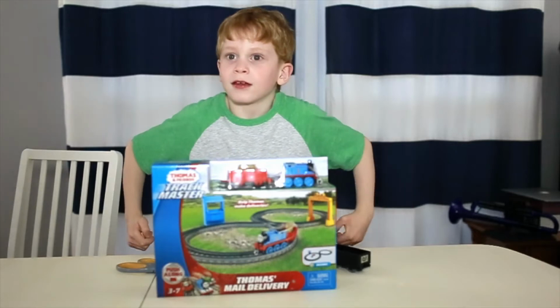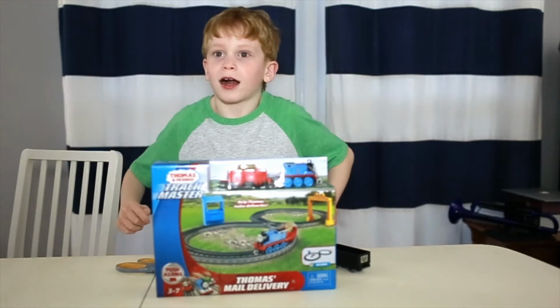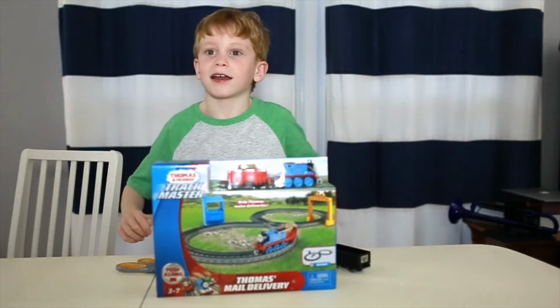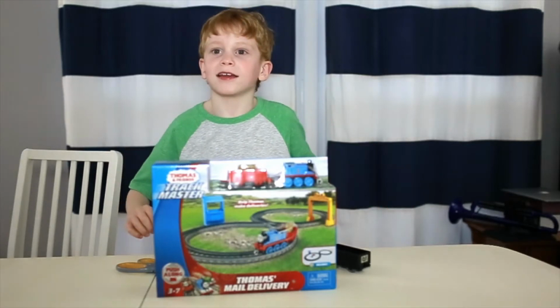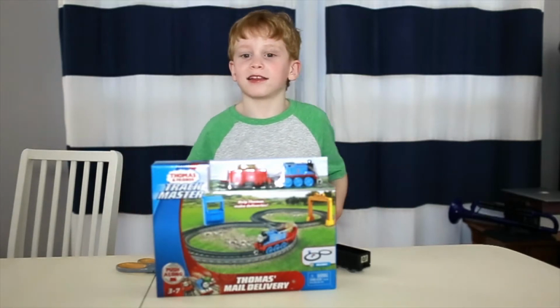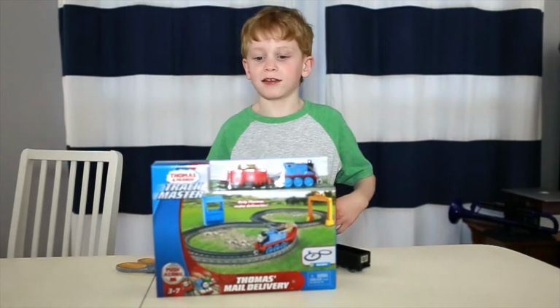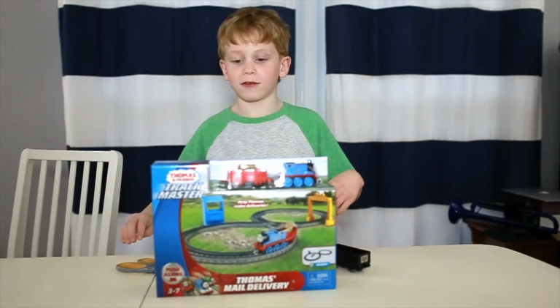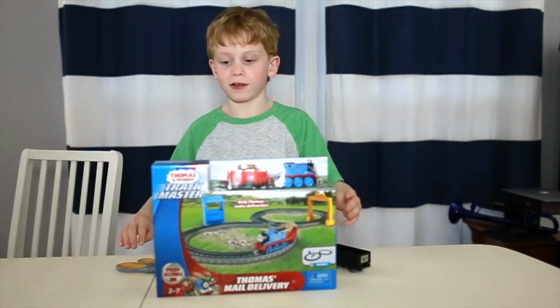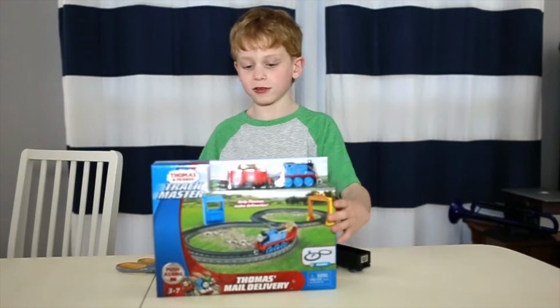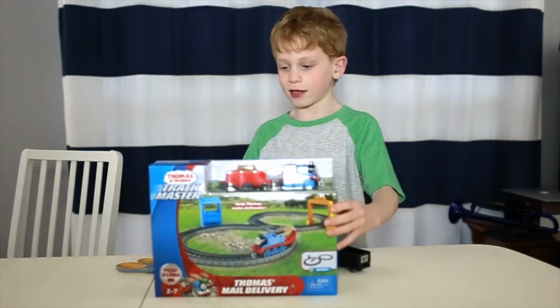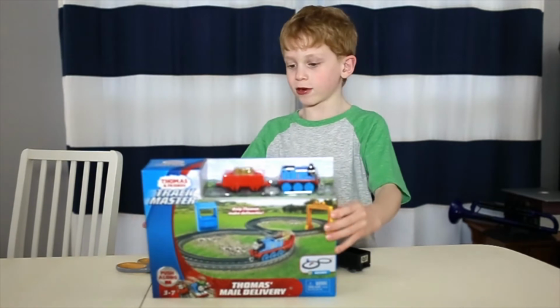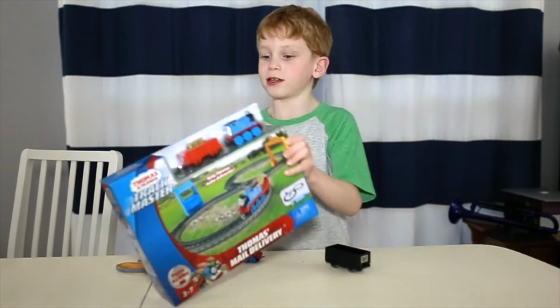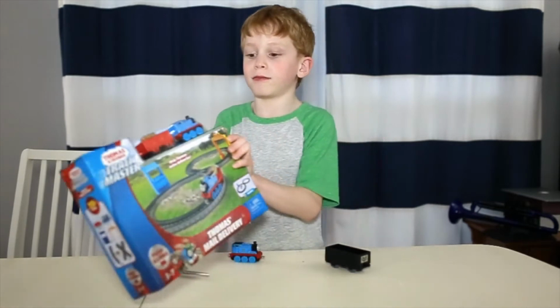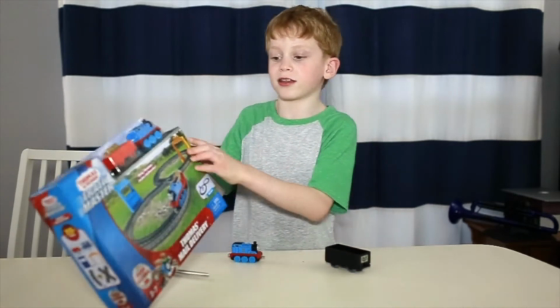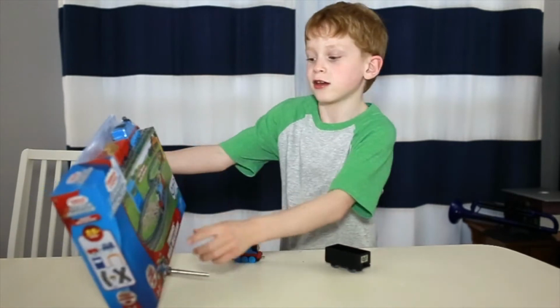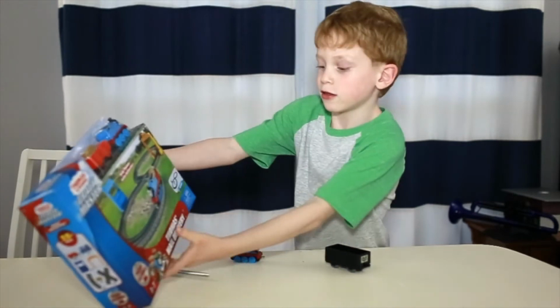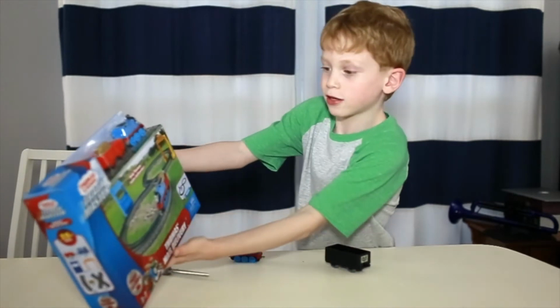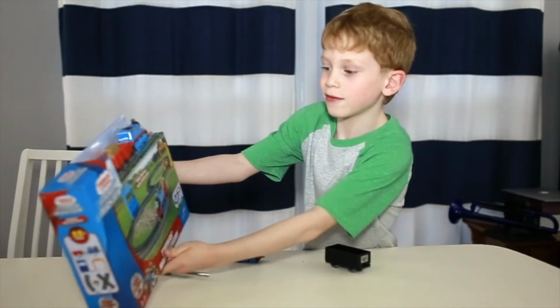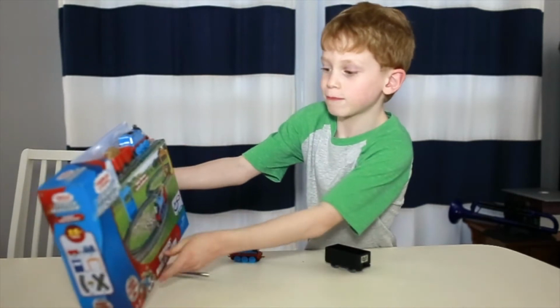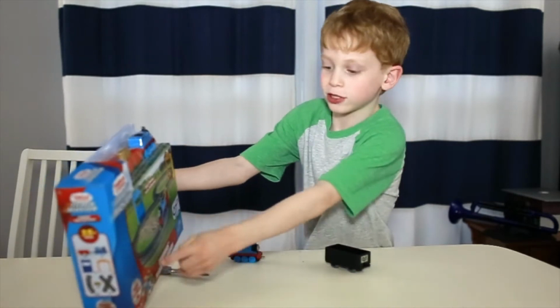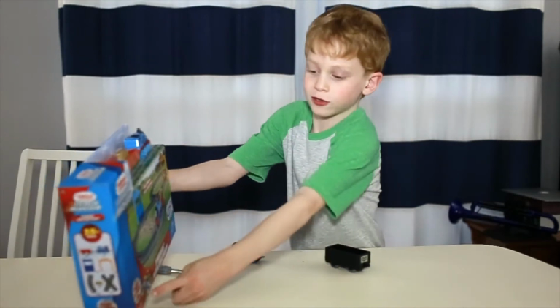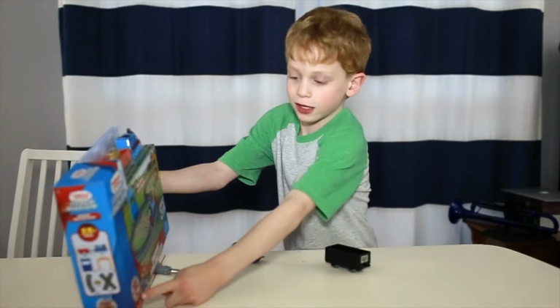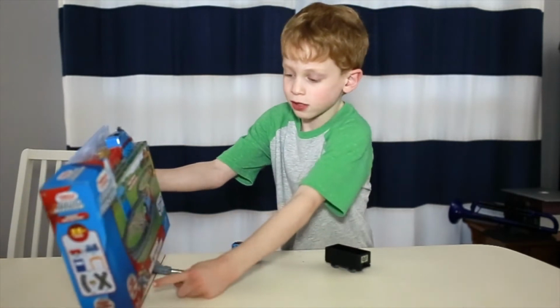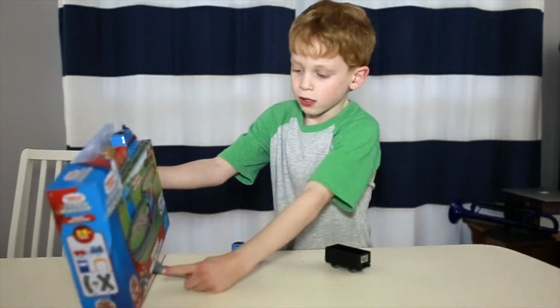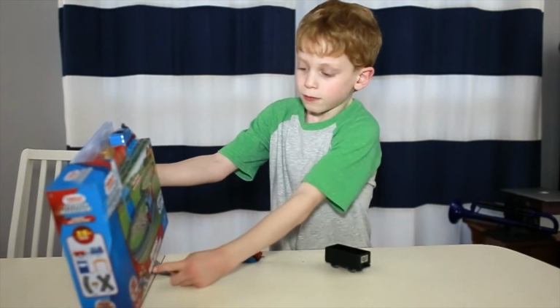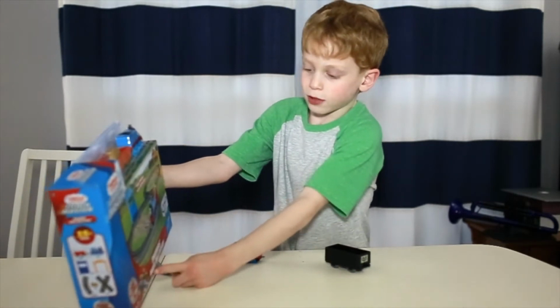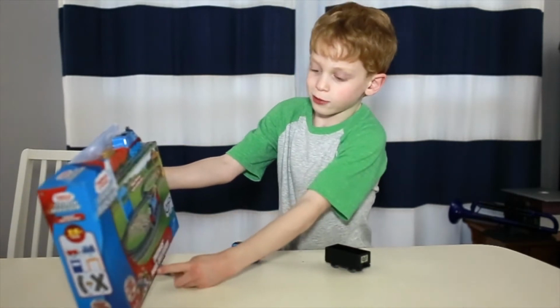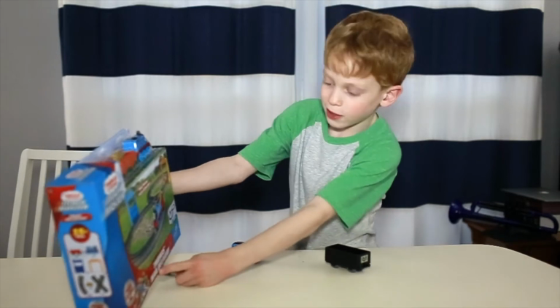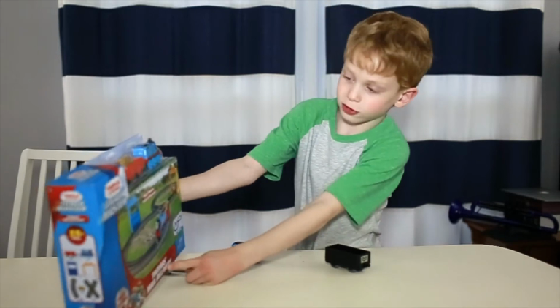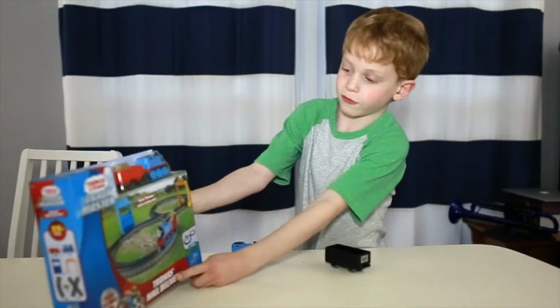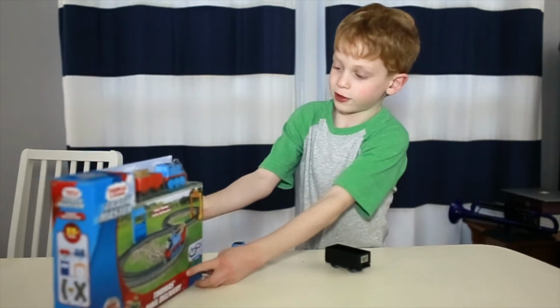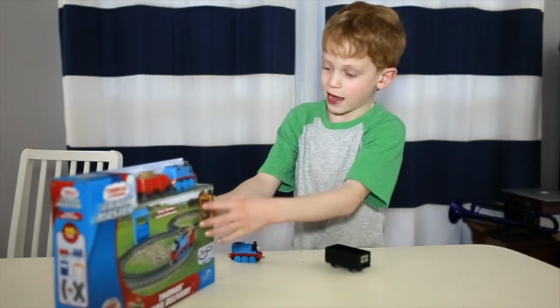Hi guys, this is my video. Today we're going to be unboxing the Thomas Push Along Thomas Mail Delivery Set.